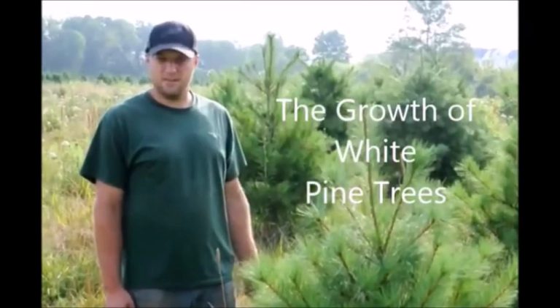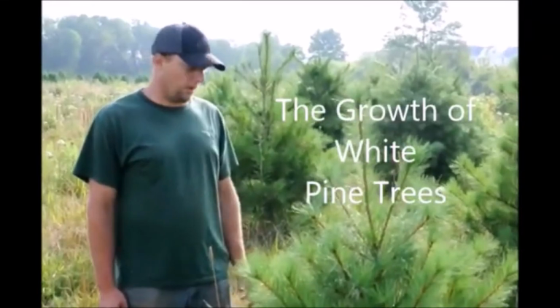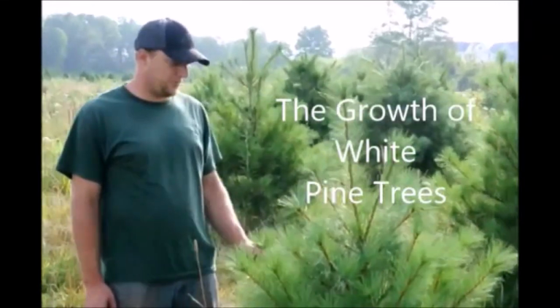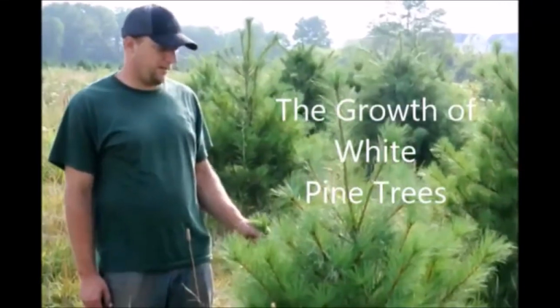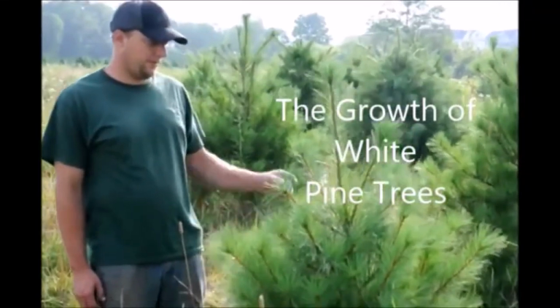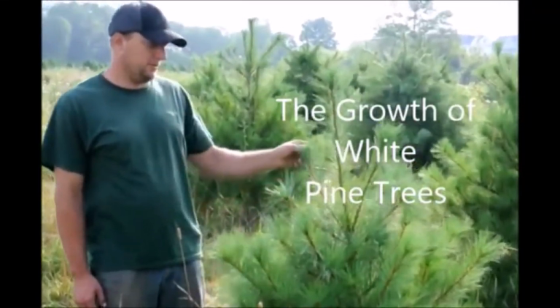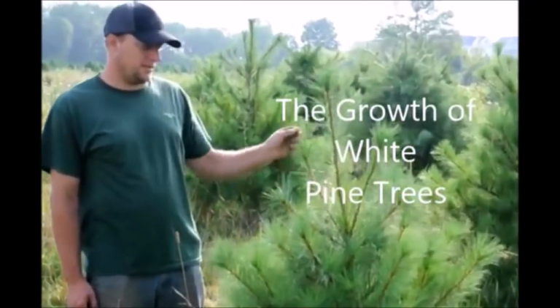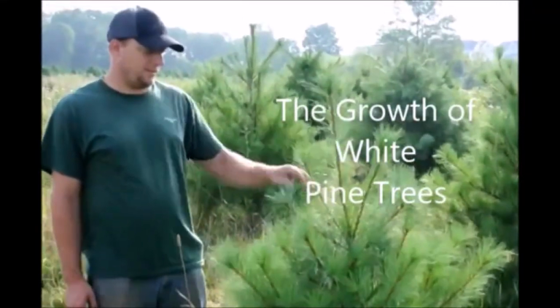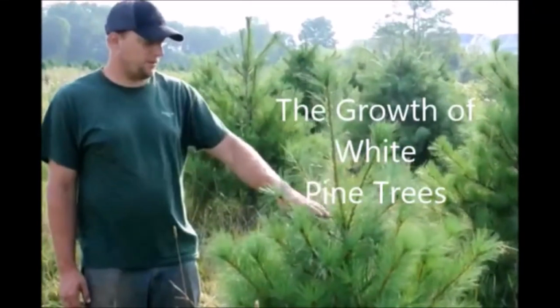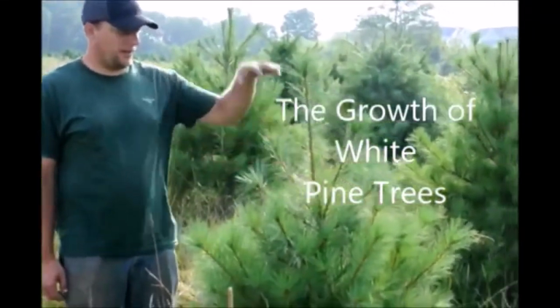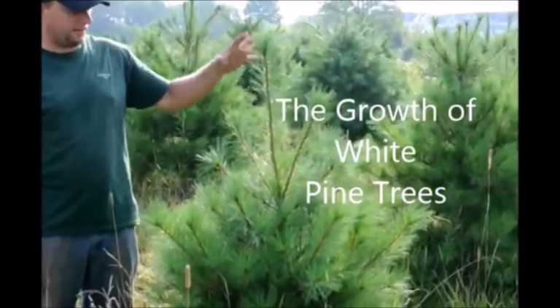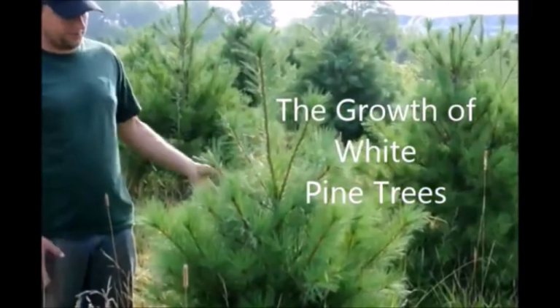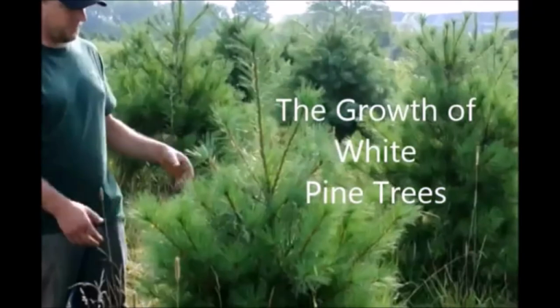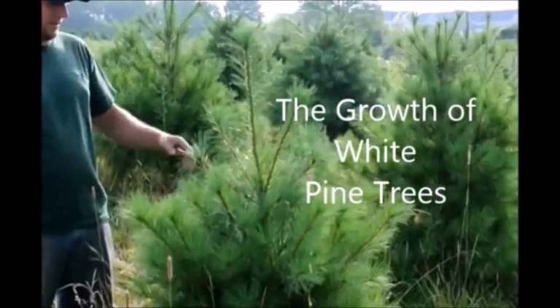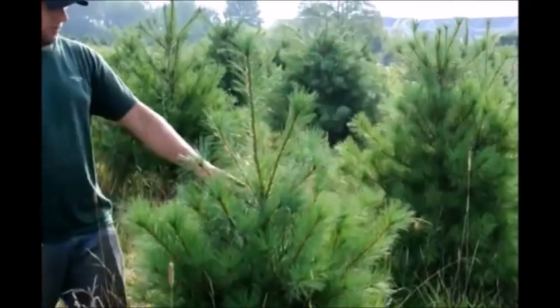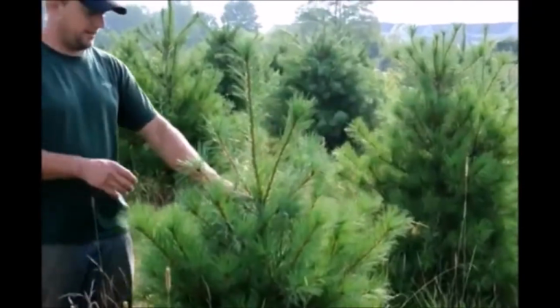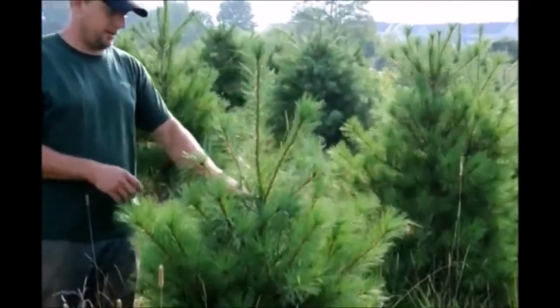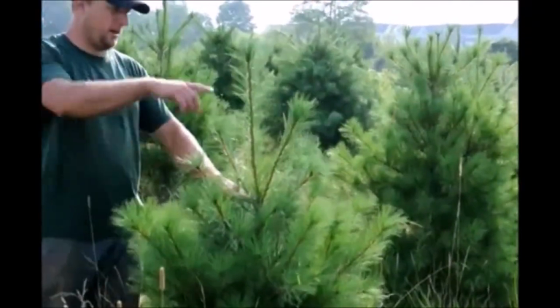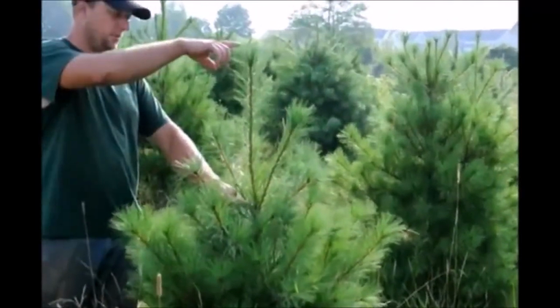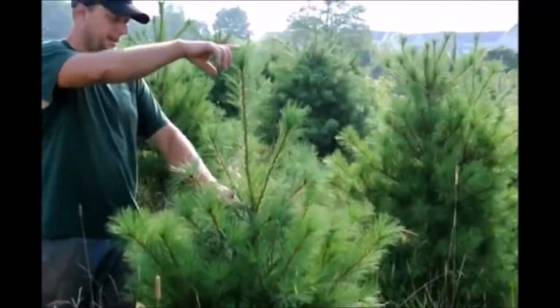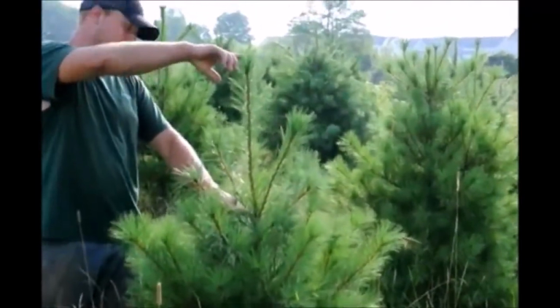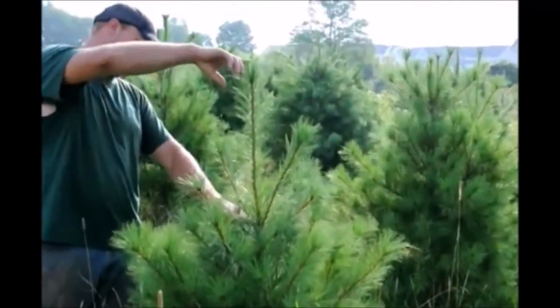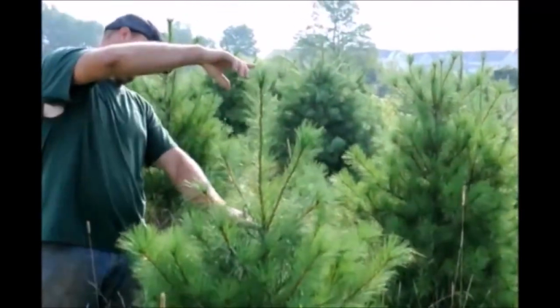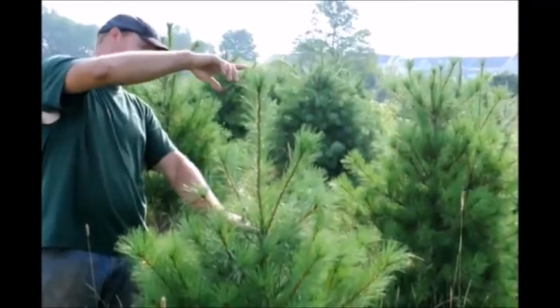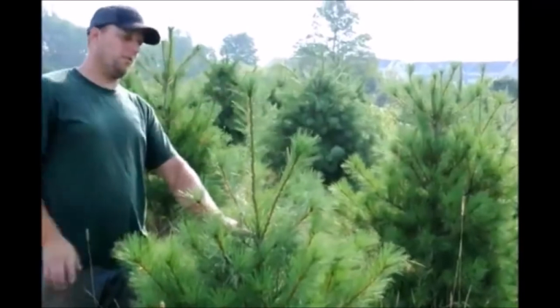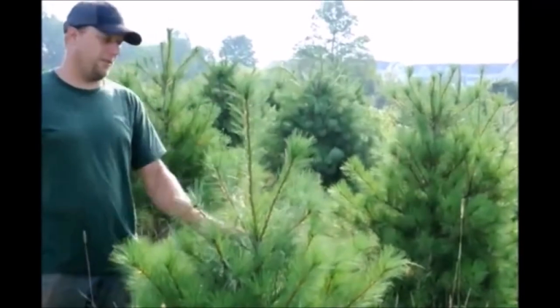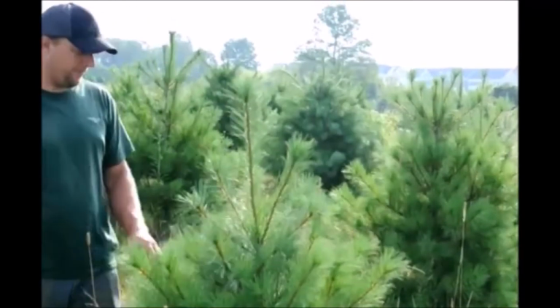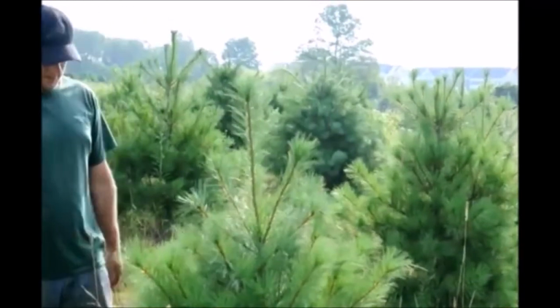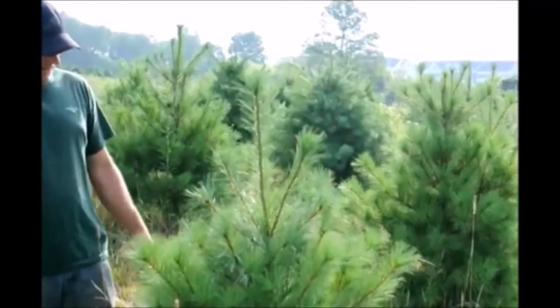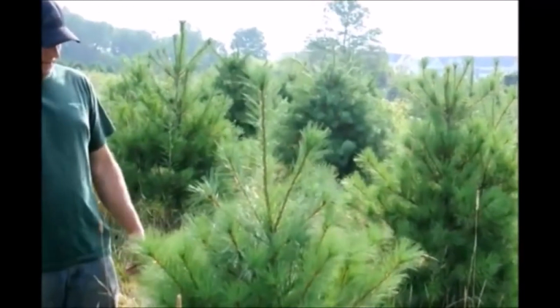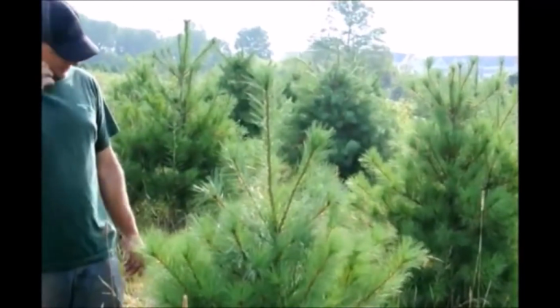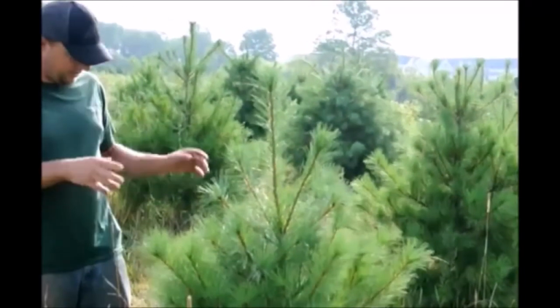This is a white pine tree here in our field. This has a nice growth rate and nice good form to it. The growth rate started here, grew up to there, which is a little over a foot and a half. I like that amount of growth — it's very good.